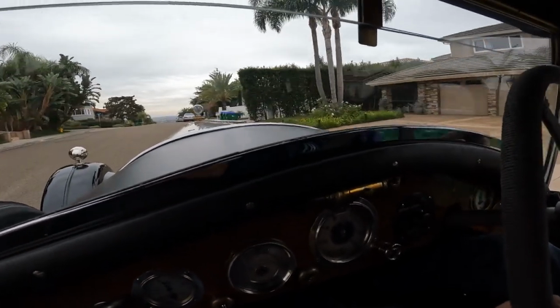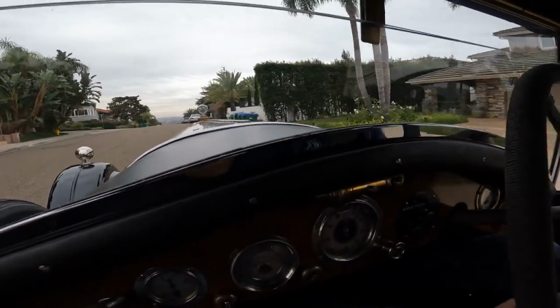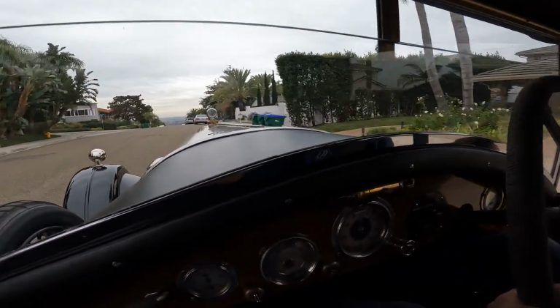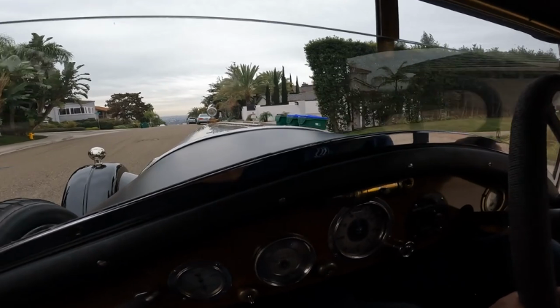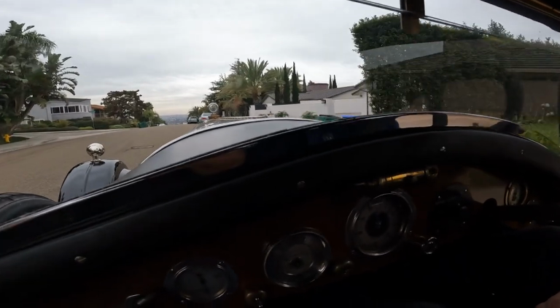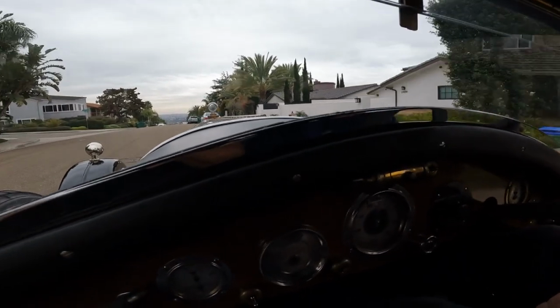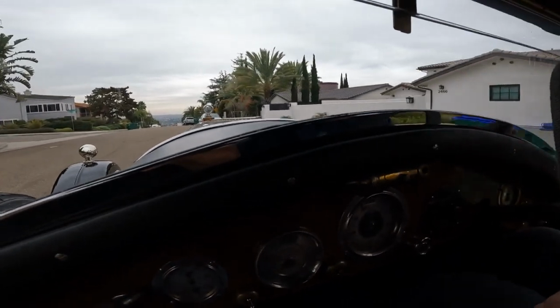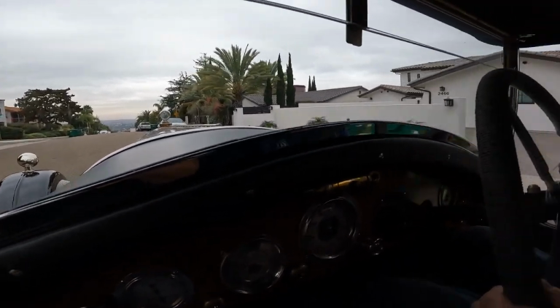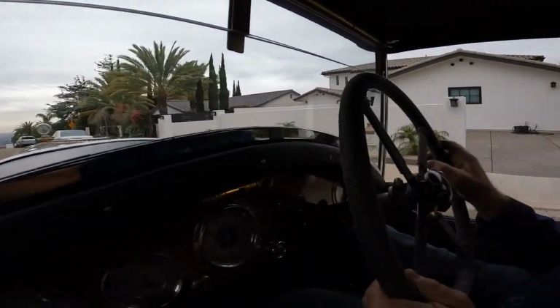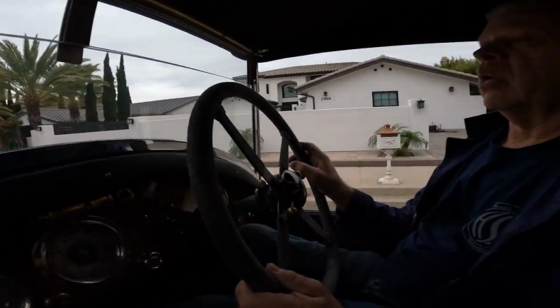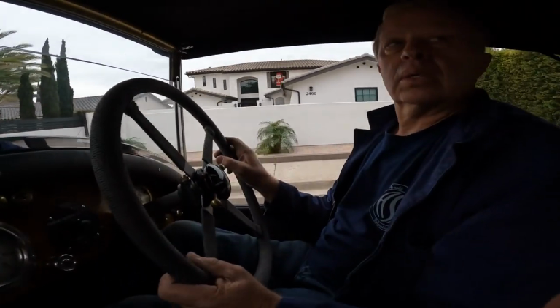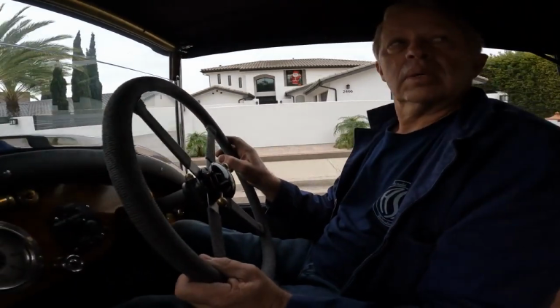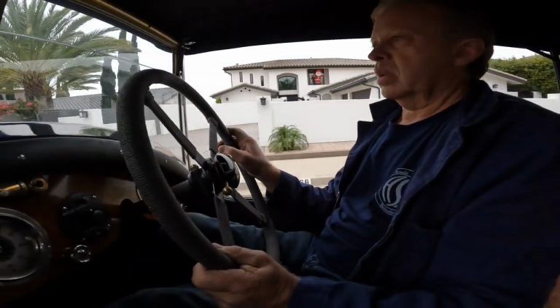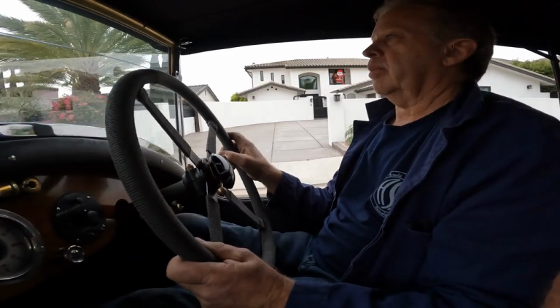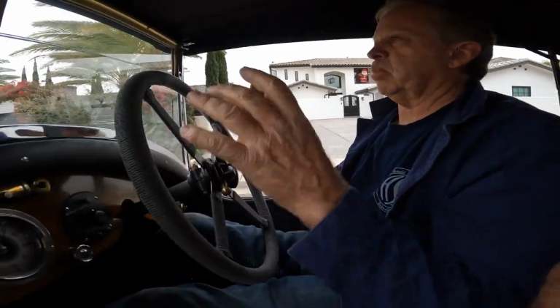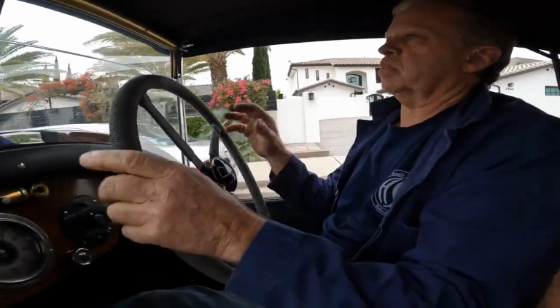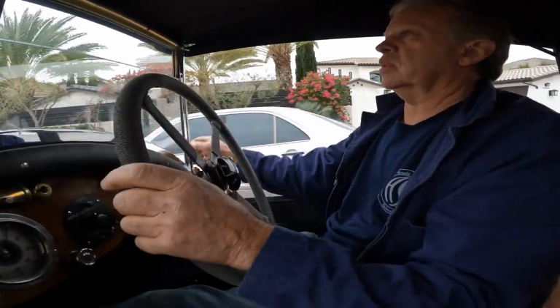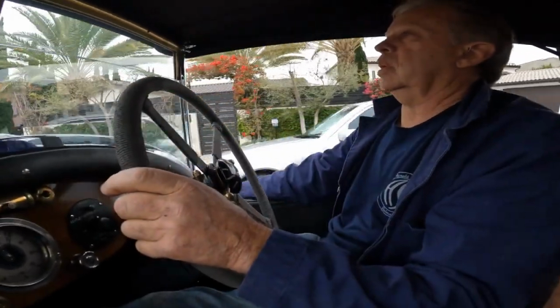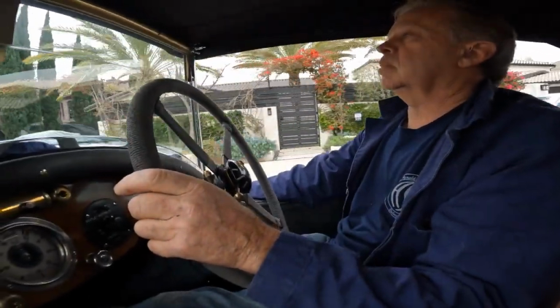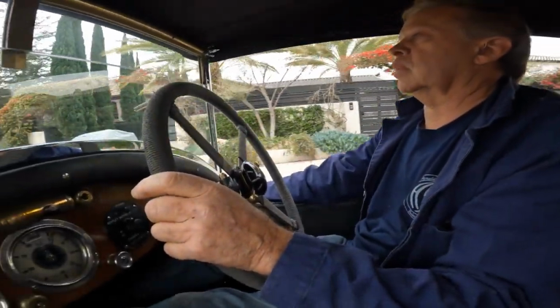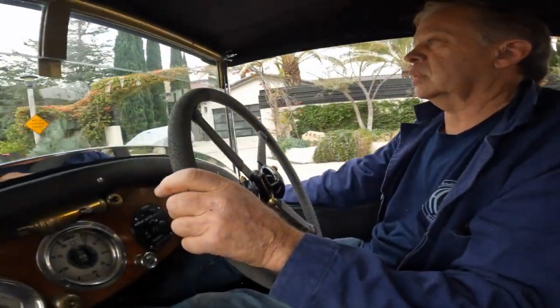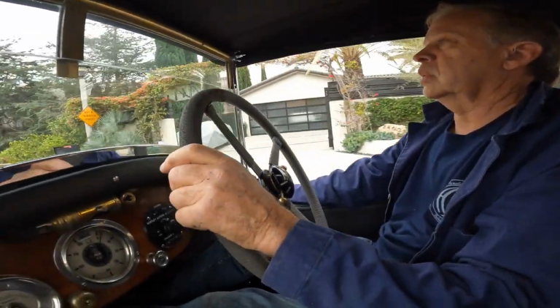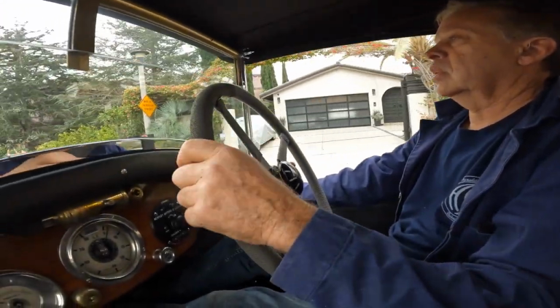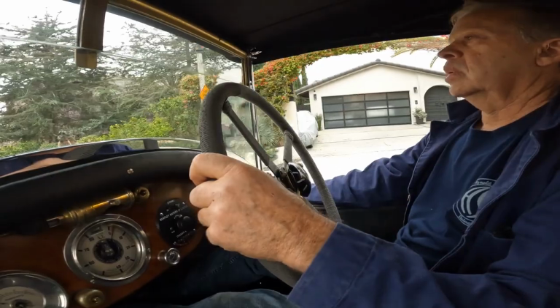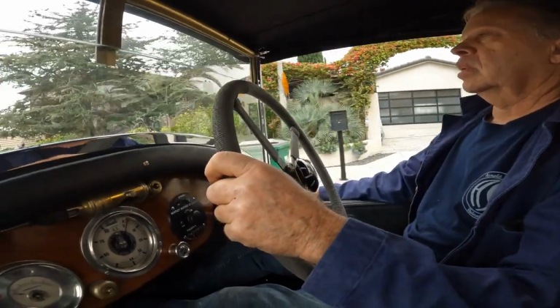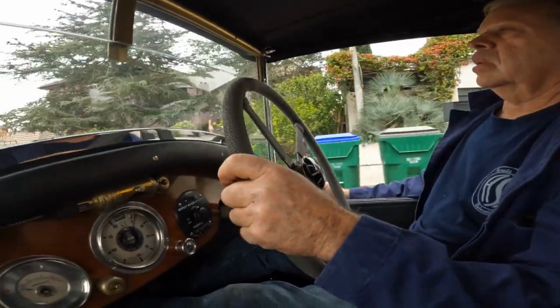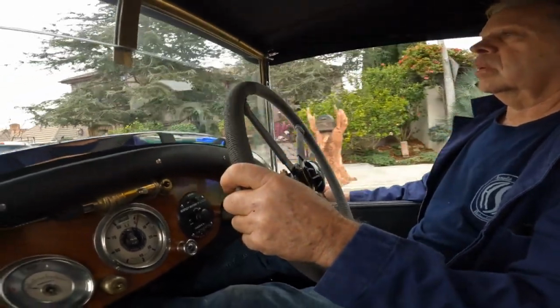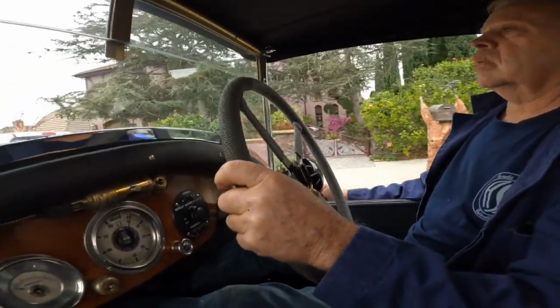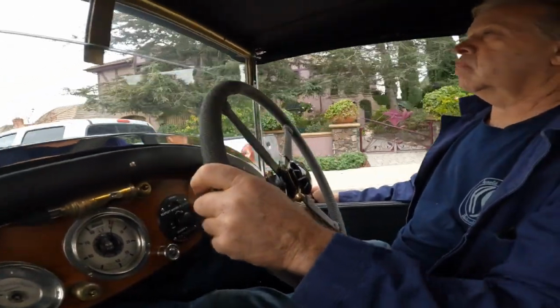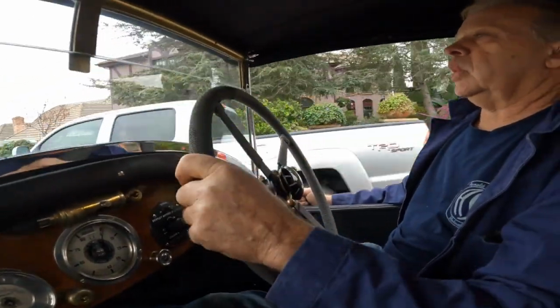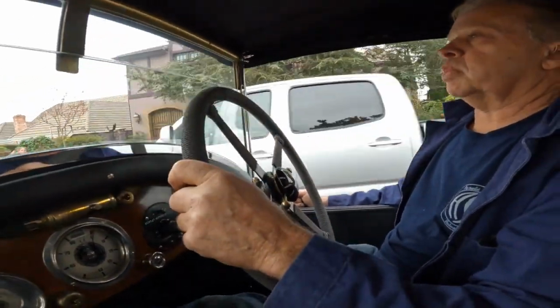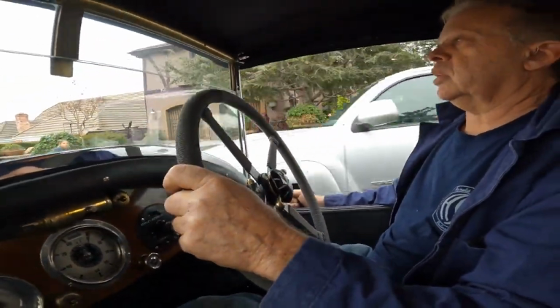So how does the pressure plate work on this? It doesn't look conventional. It's a cone clutch — that big old spring that you saw in there. And is it applying more pressure with centrifugal force, or how's that work? No, it's just constant pressure.